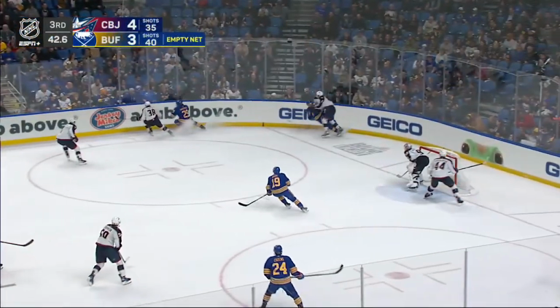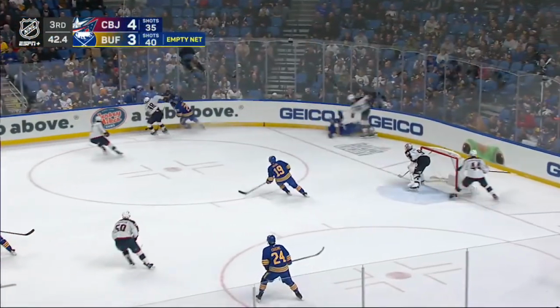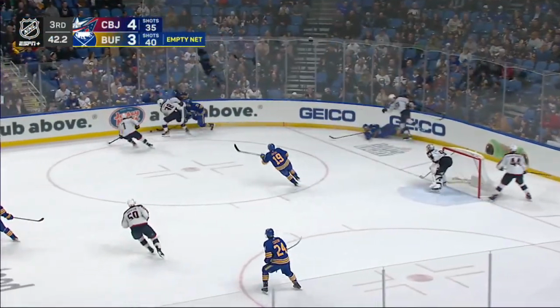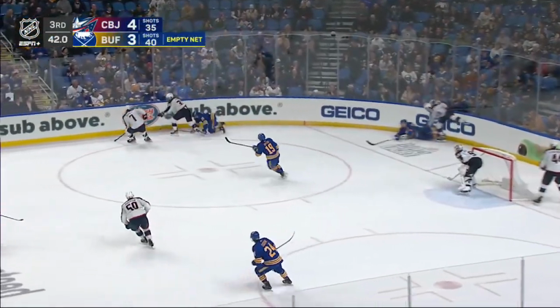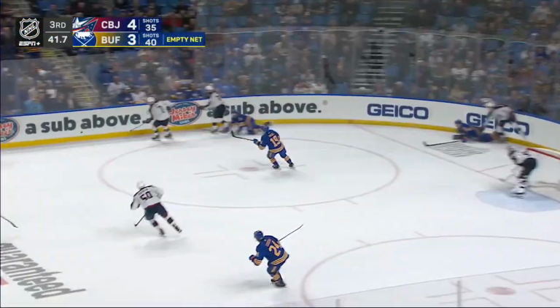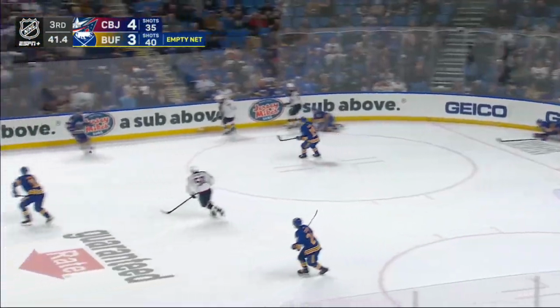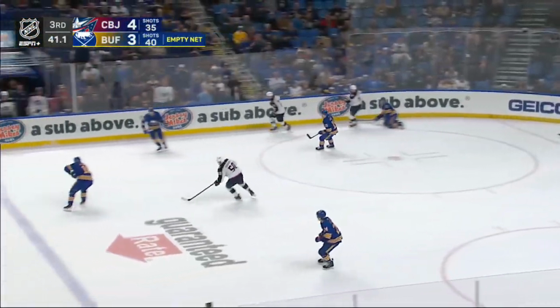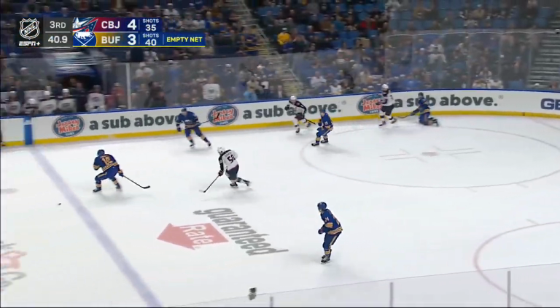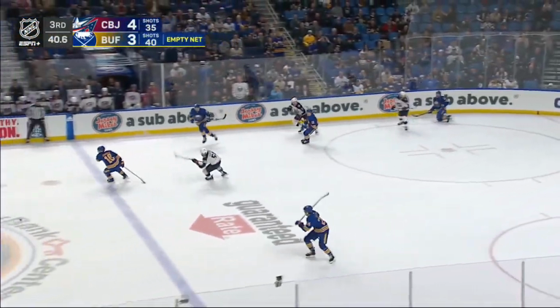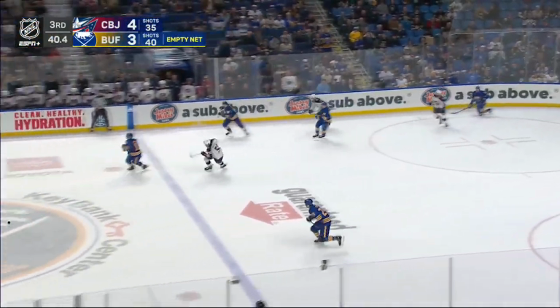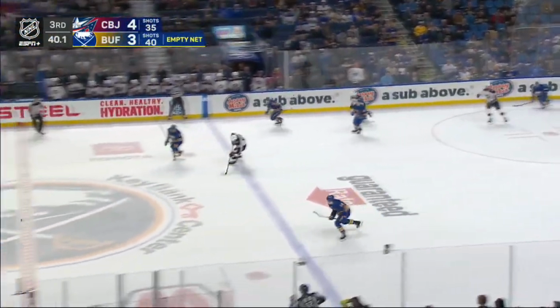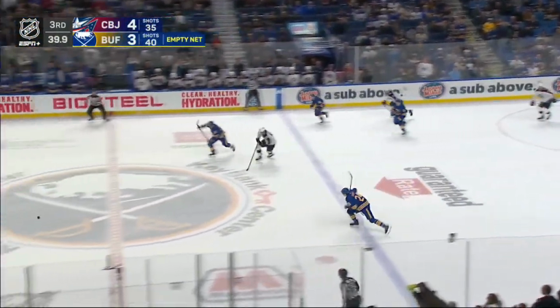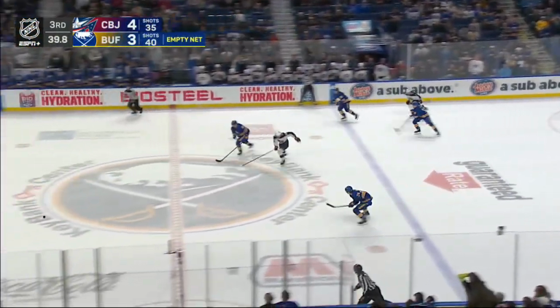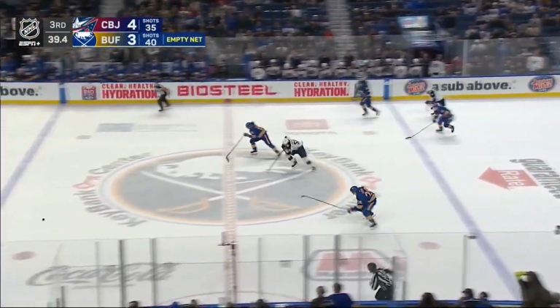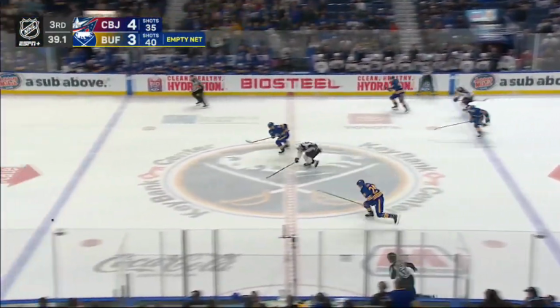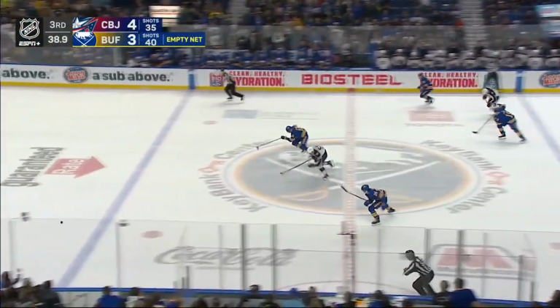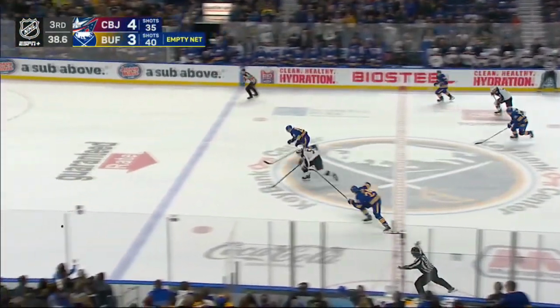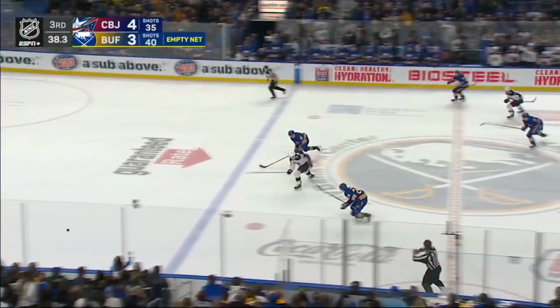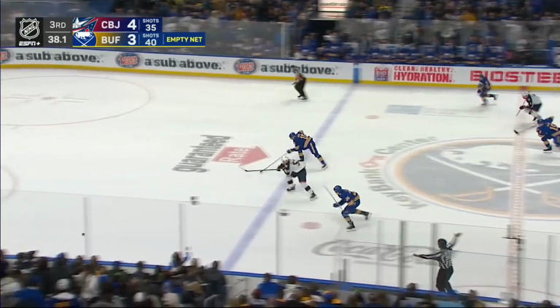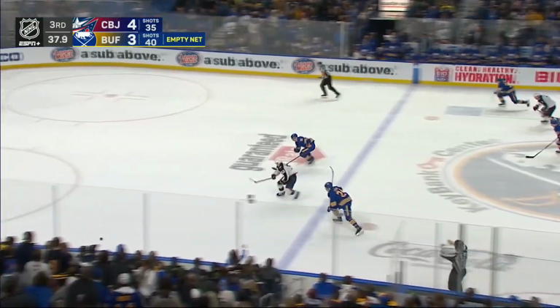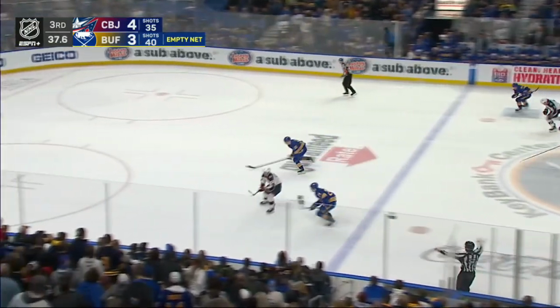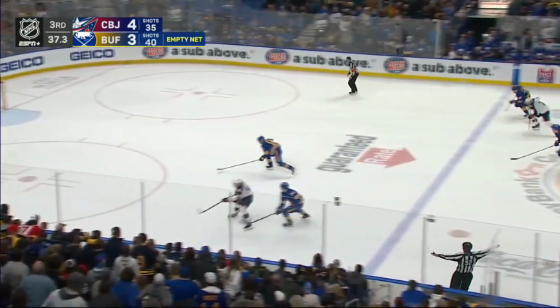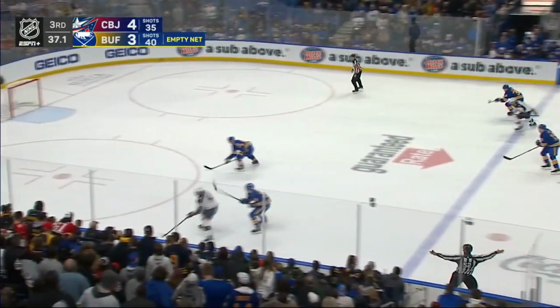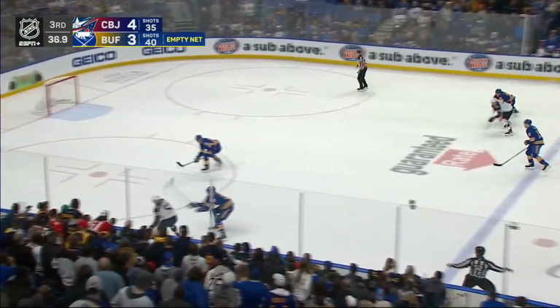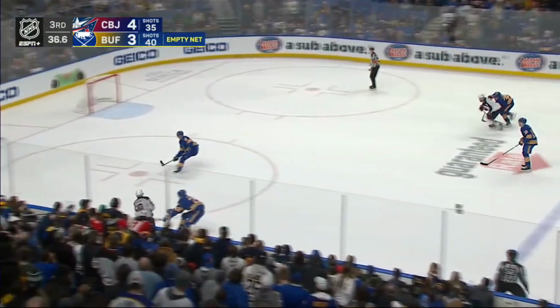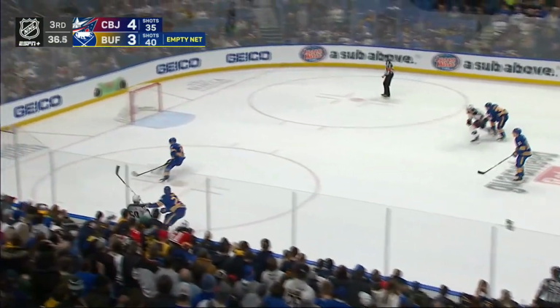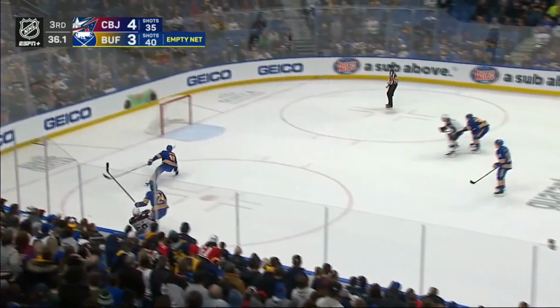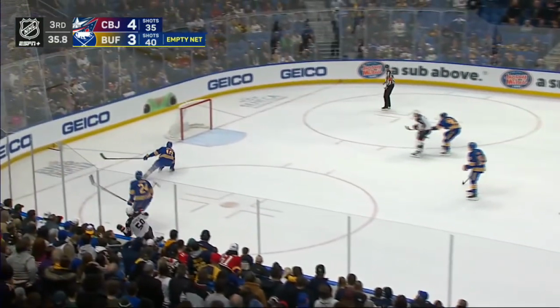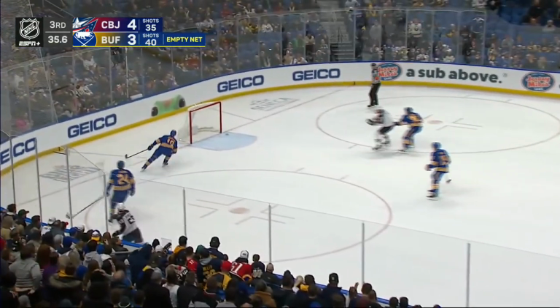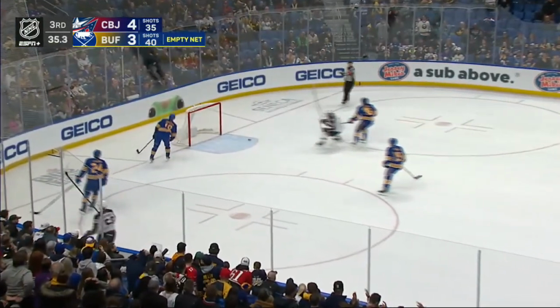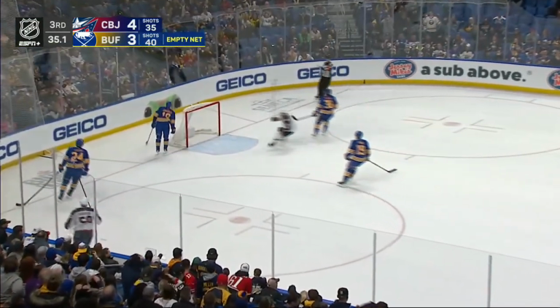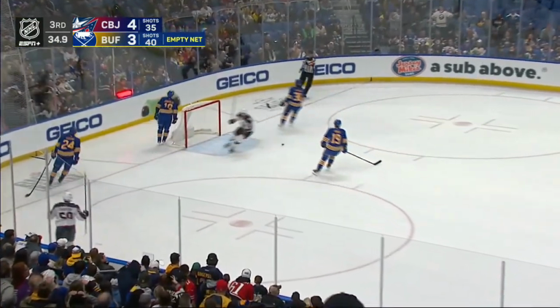Towers gotta get a whistle here, trying to get their top line out there — the Thompson line, they're stuck on the bench right now. It's a foot race — here's Robinson, he scores!